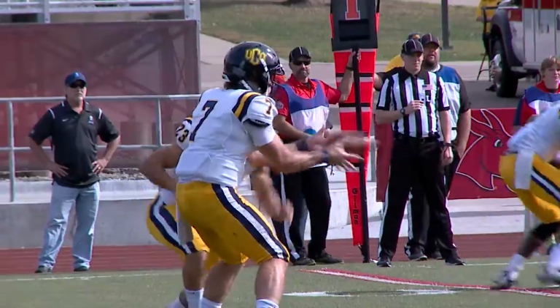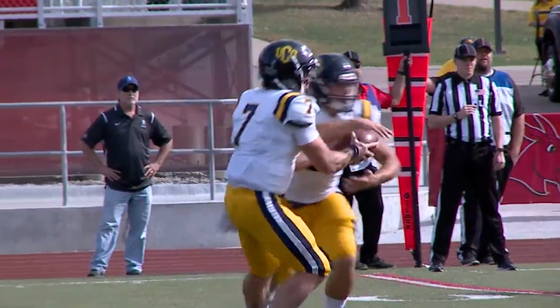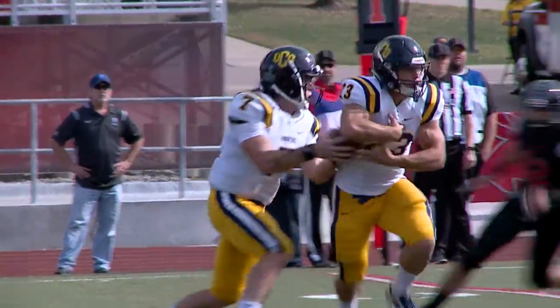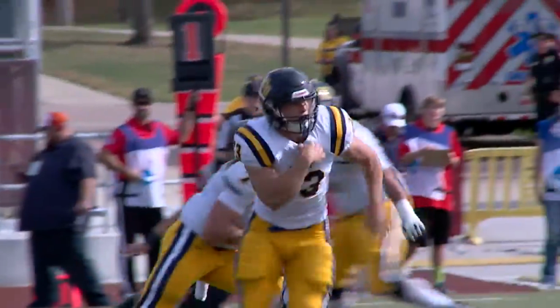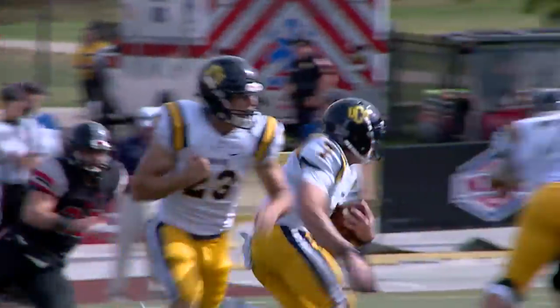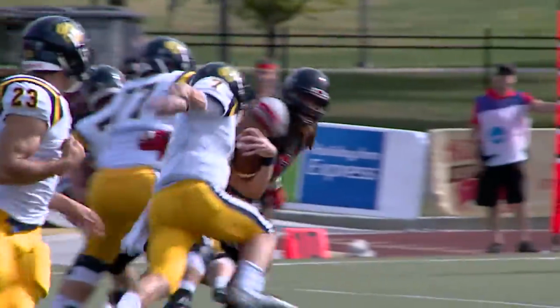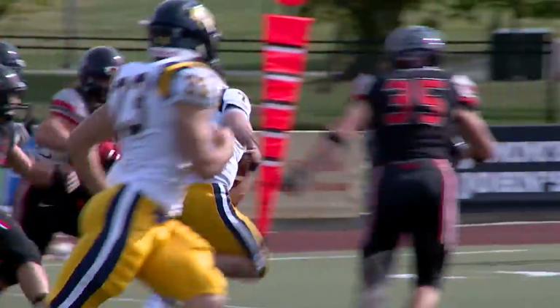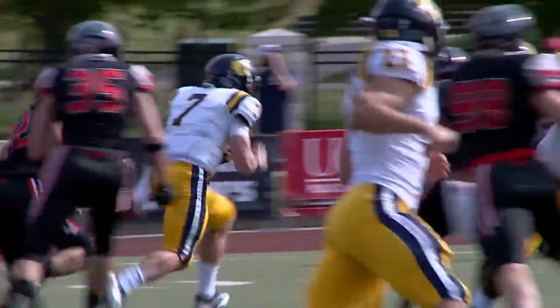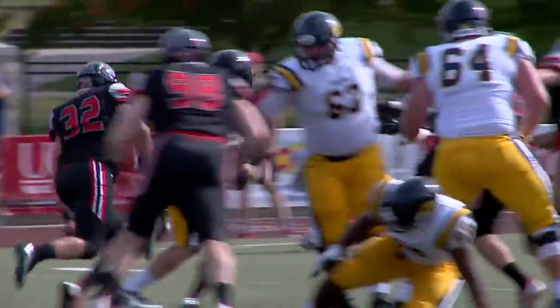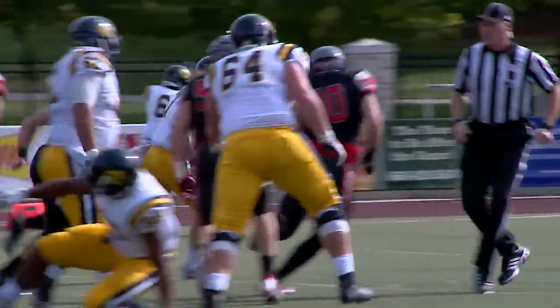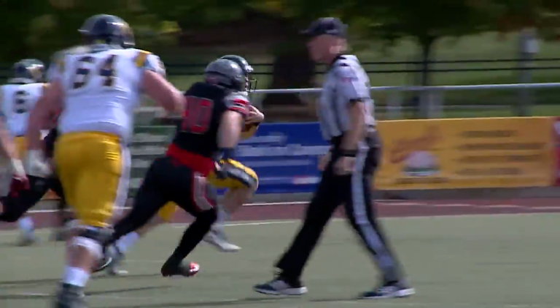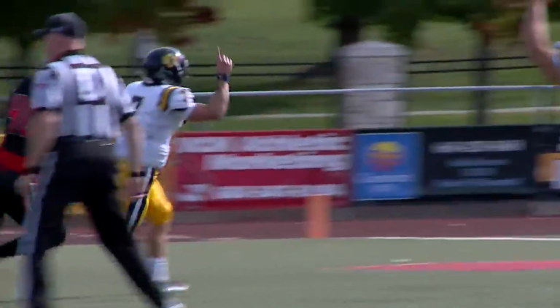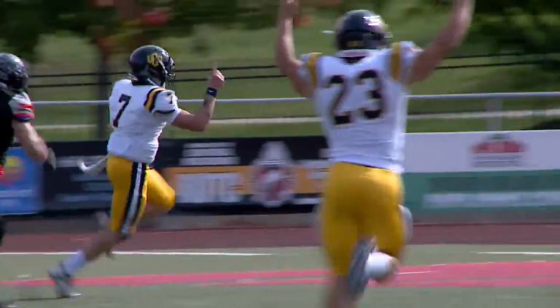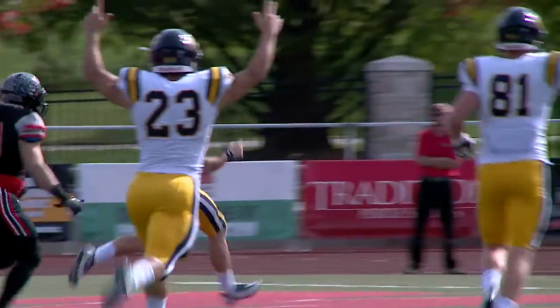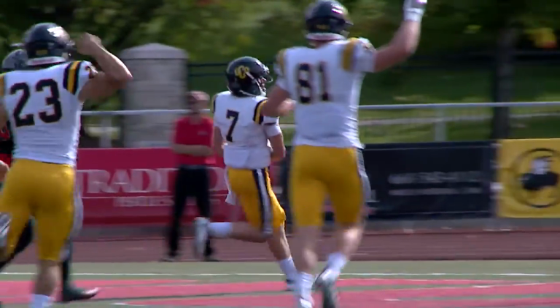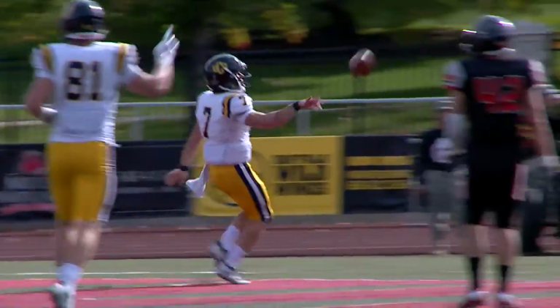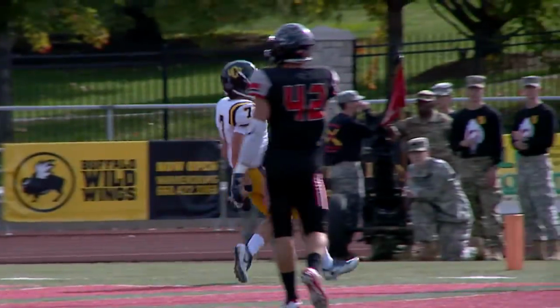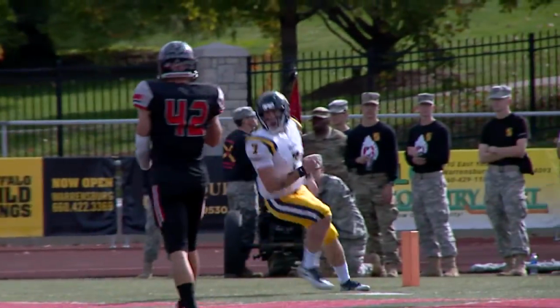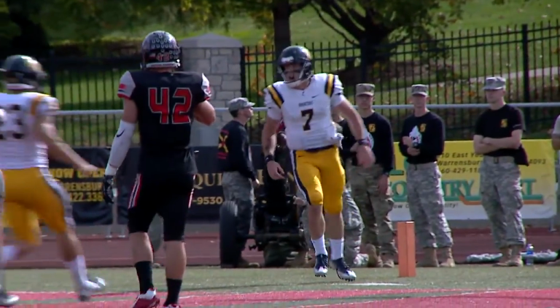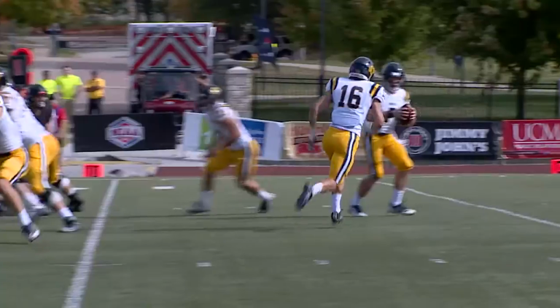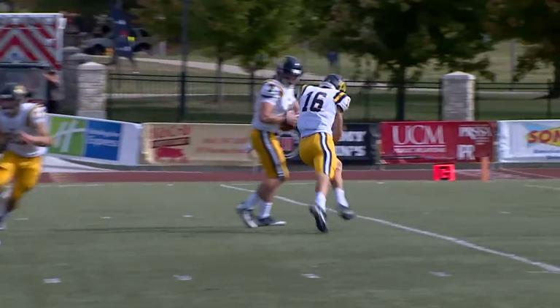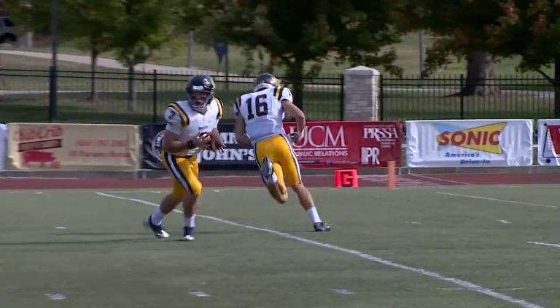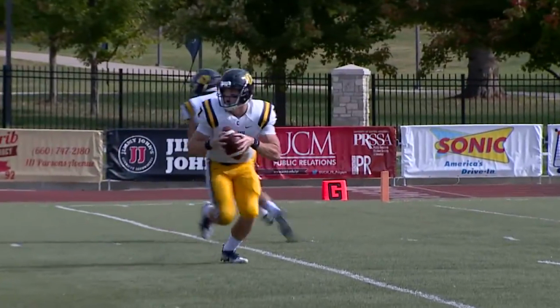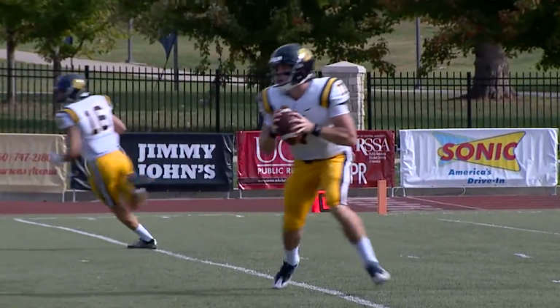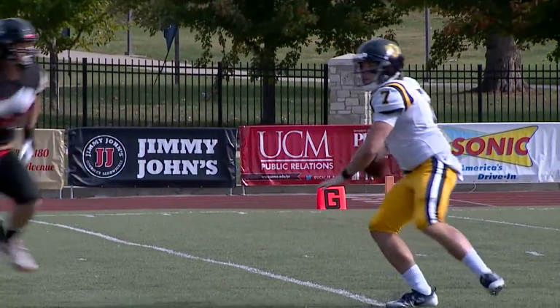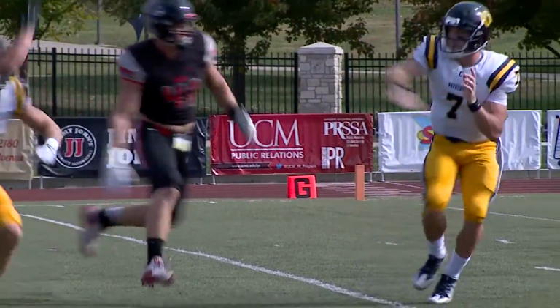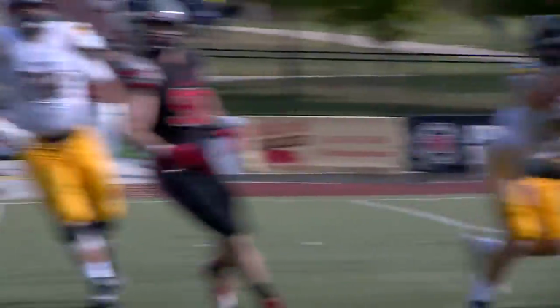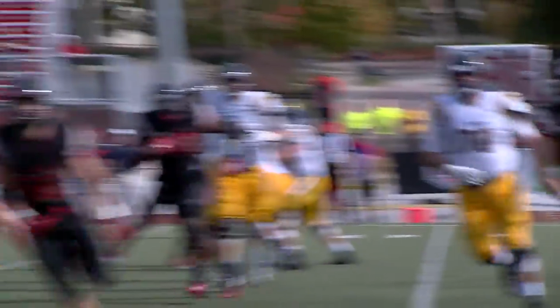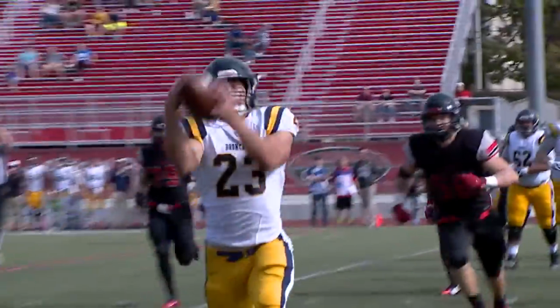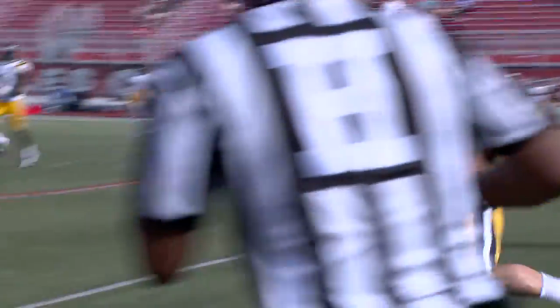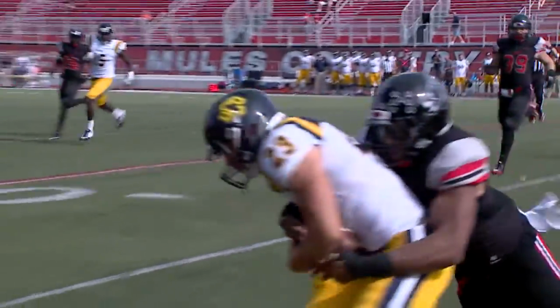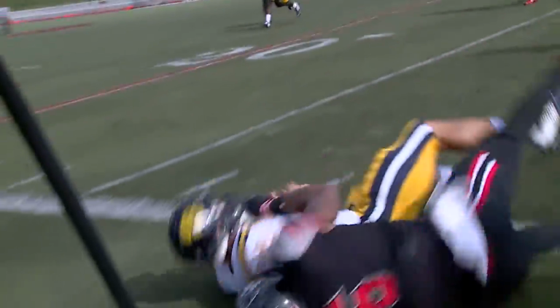Let's jump right into the highlights — there are a lot of them. In the first quarter, they all belong to the Broncos, who have taken a 14-0 lead. So we're going to pick it up in the second quarter toward the beginning, with the UCO QB.